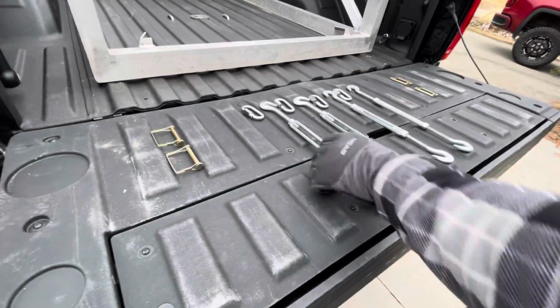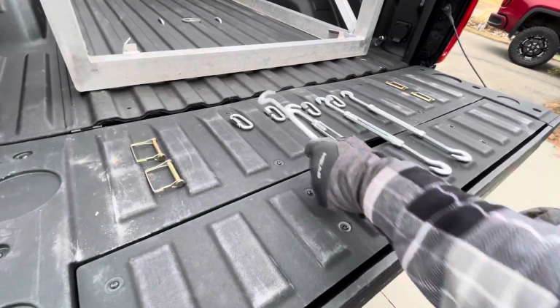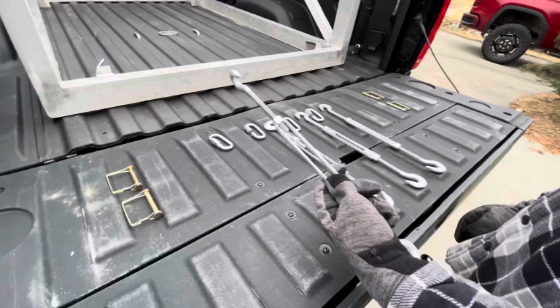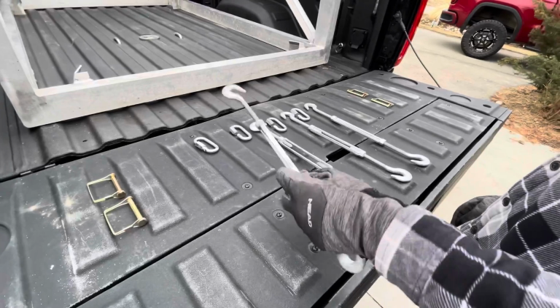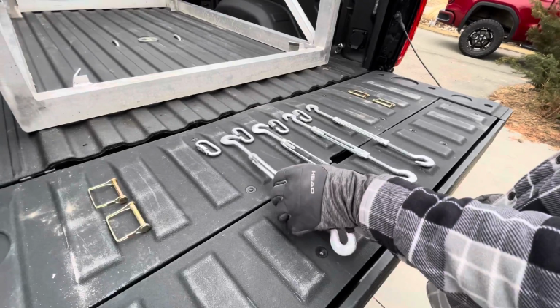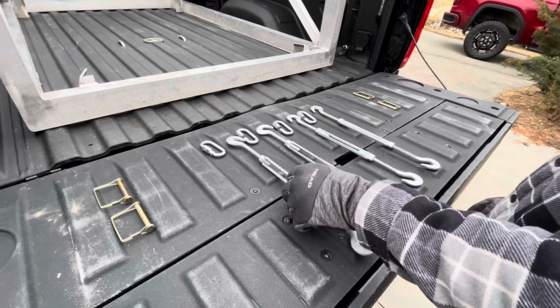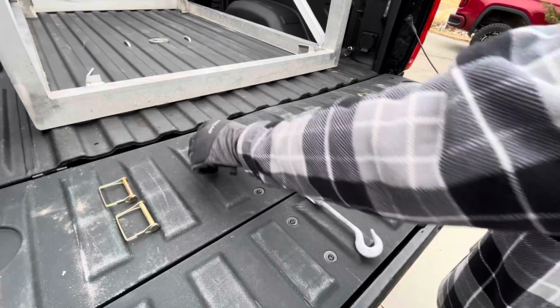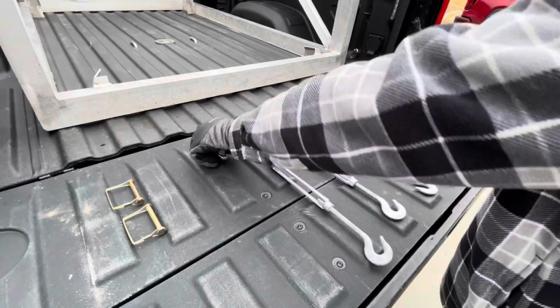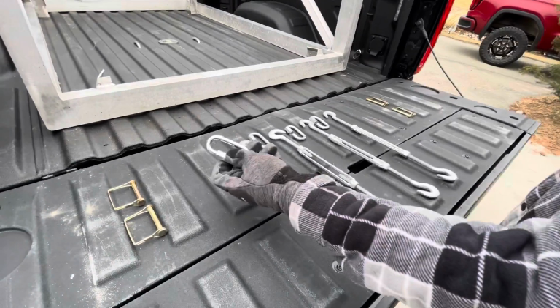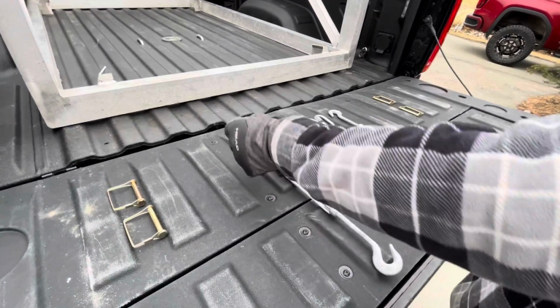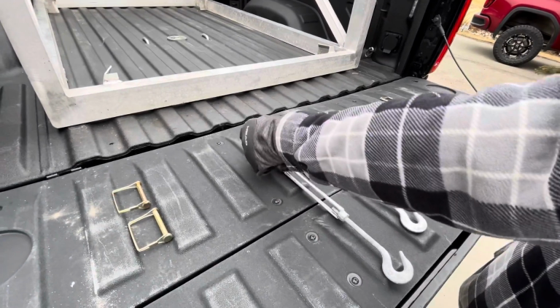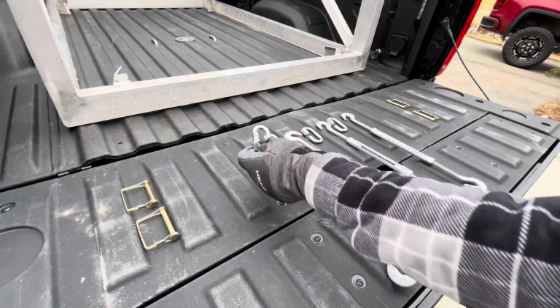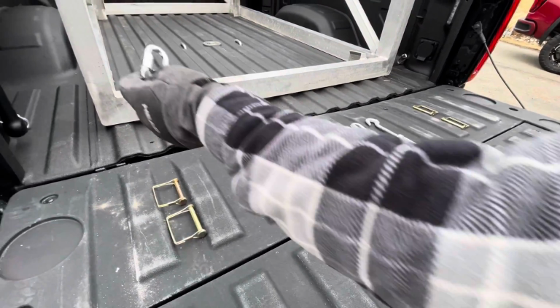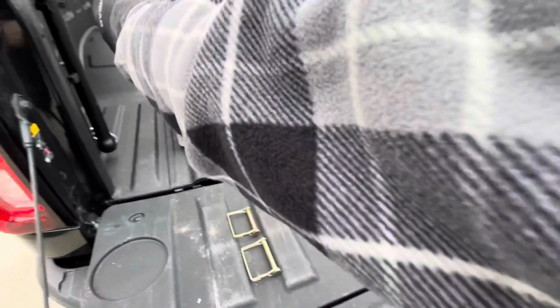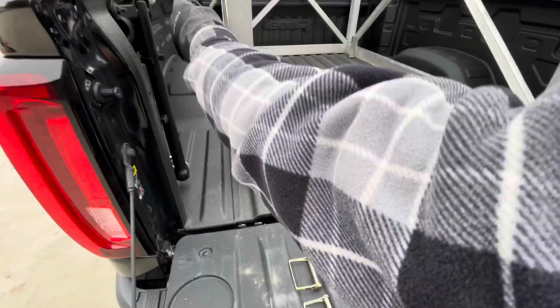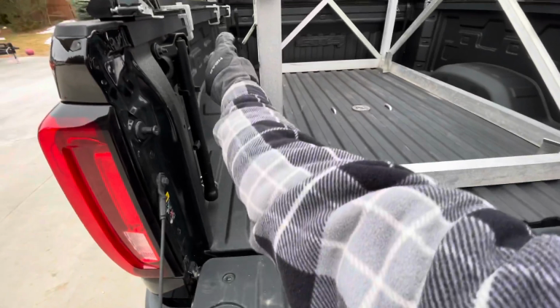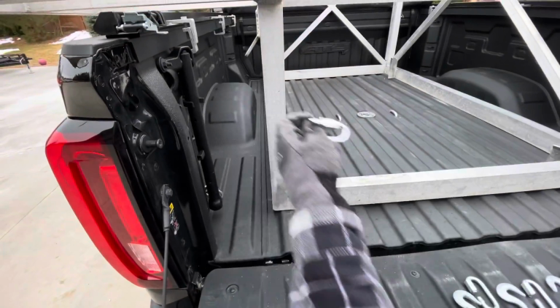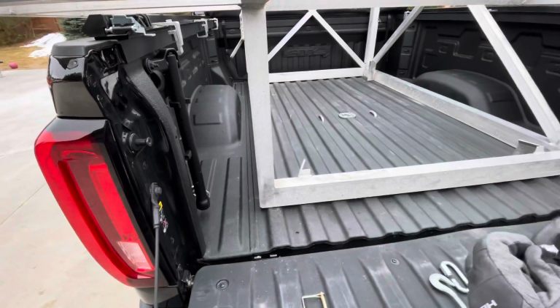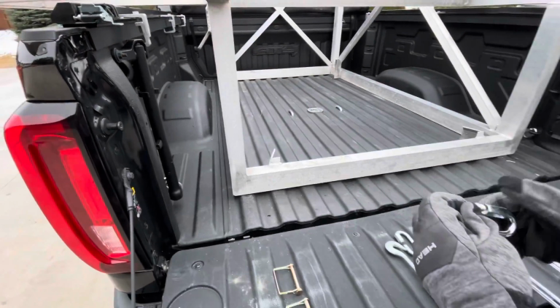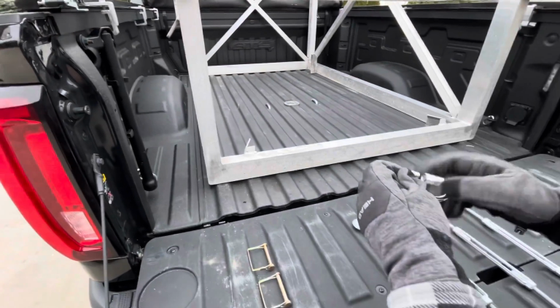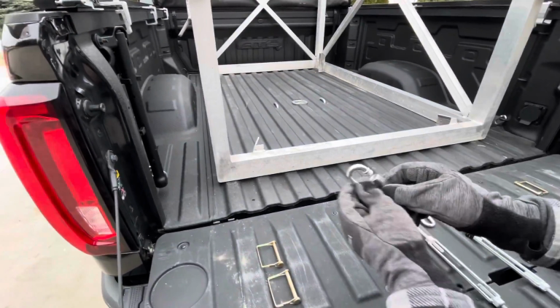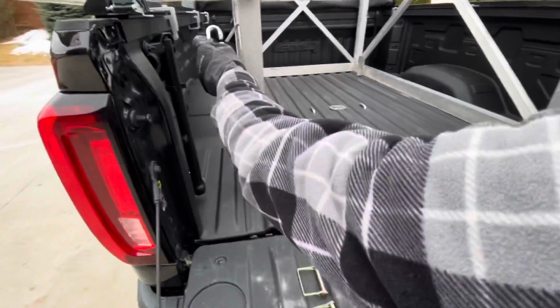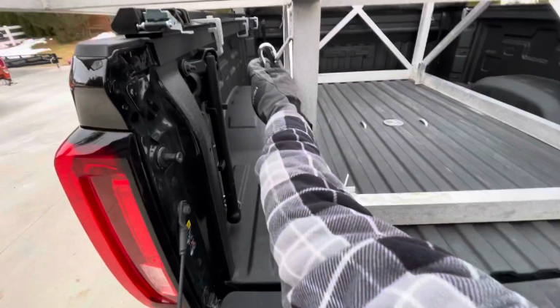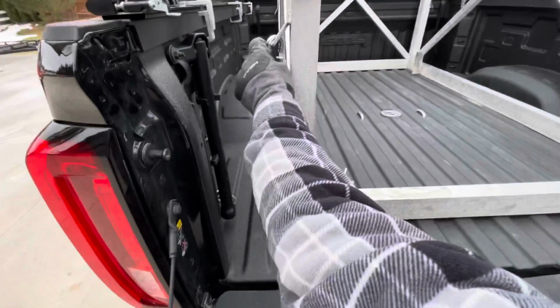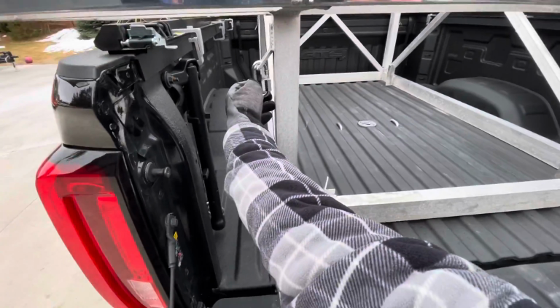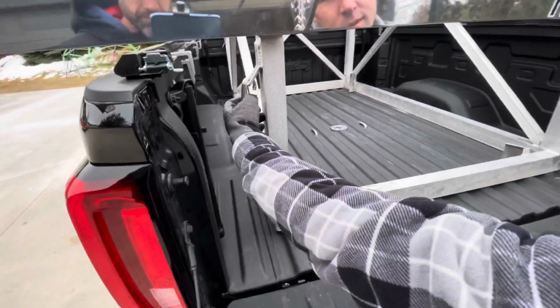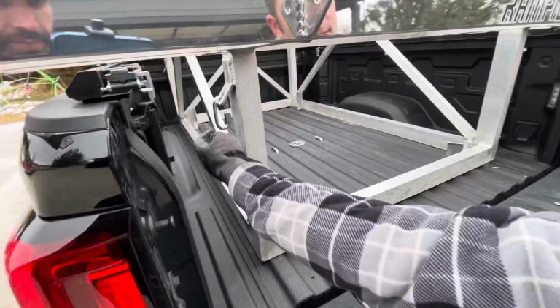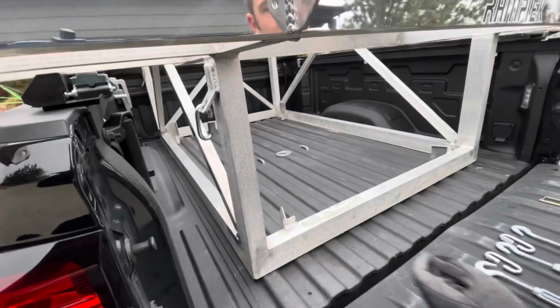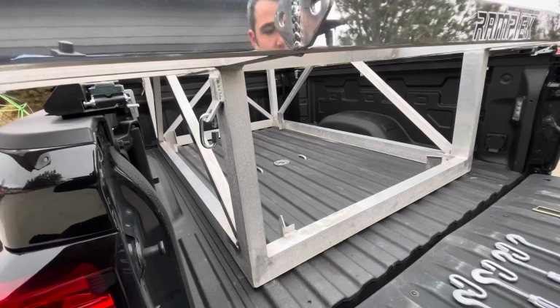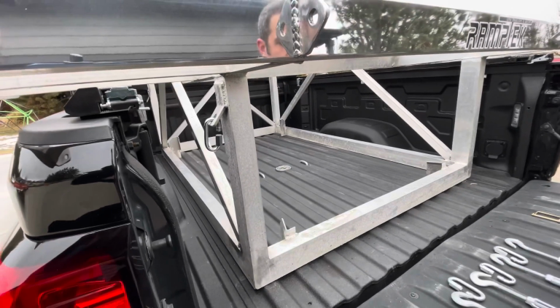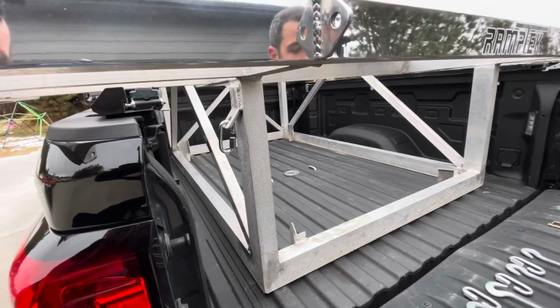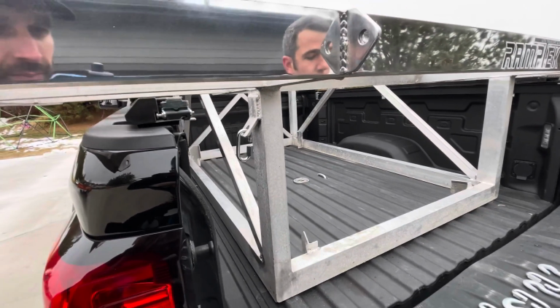This is the hardware kit that you're going to get with all of our RampTech UTV decks. These are the turnbuckles that are supplied — four of these. These clips will attach to the turnbuckles and also attach to the deck right here. They're going to go in these little loops, right in there. Tighten them up — that just gives you a little bit of extra play.